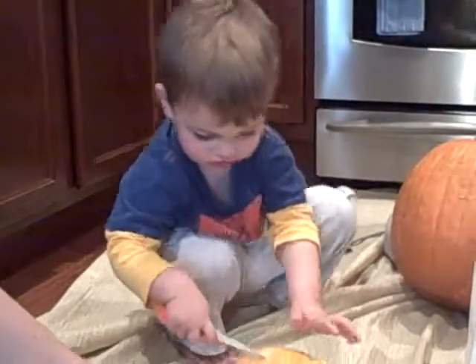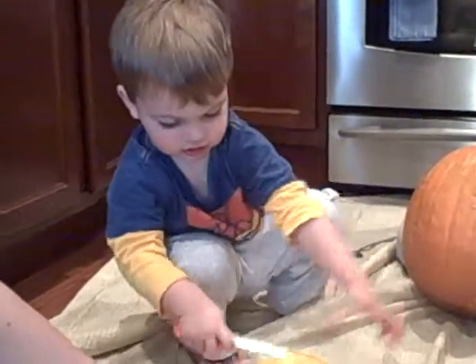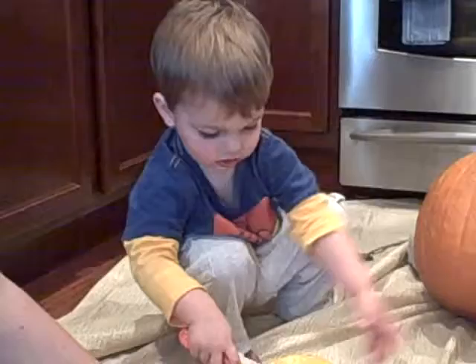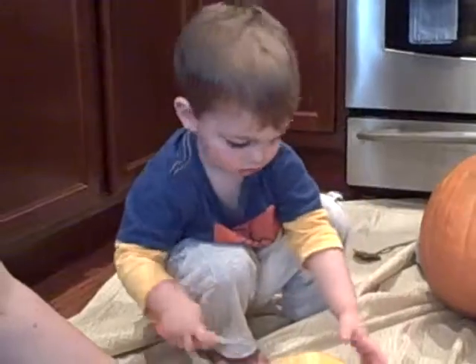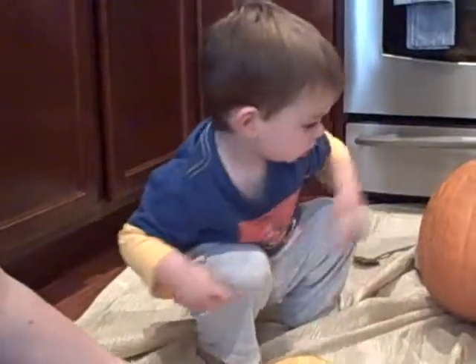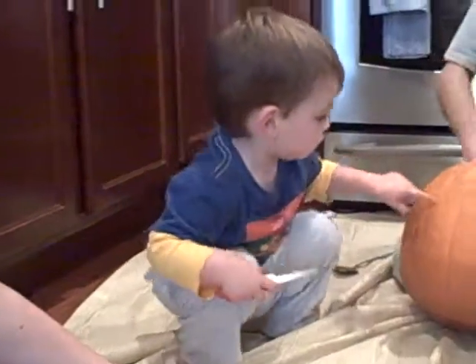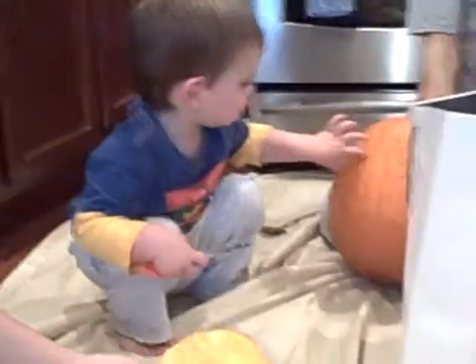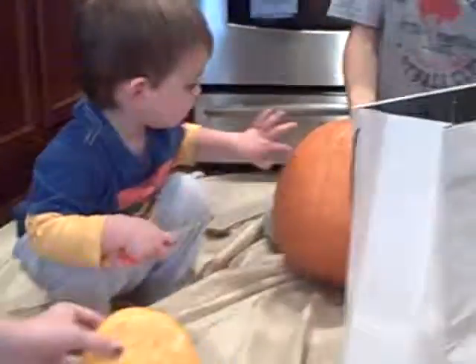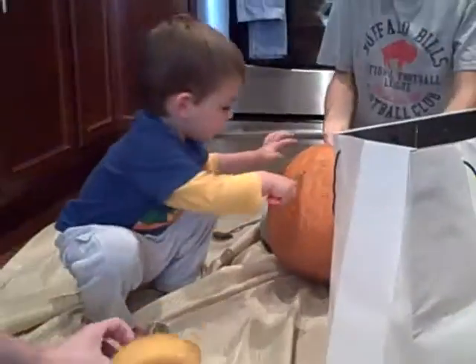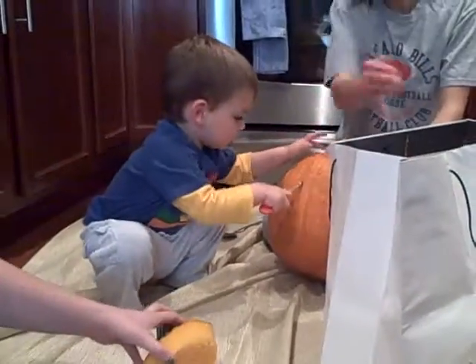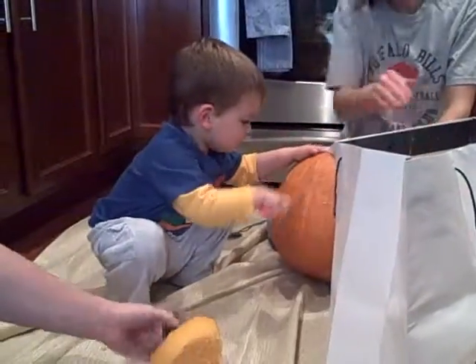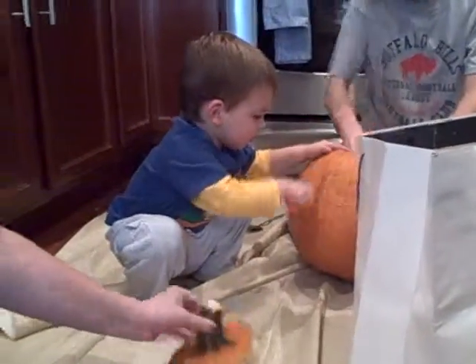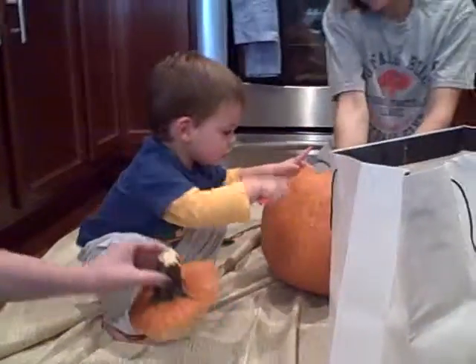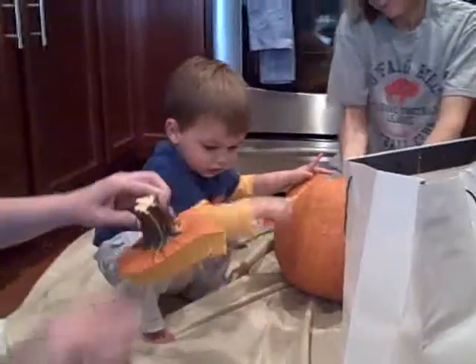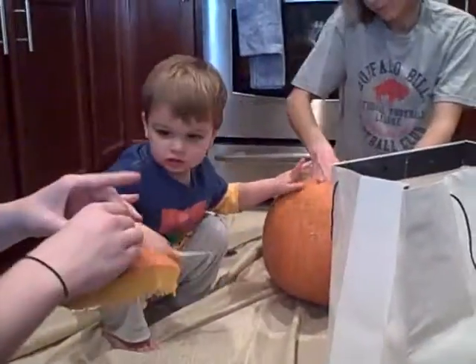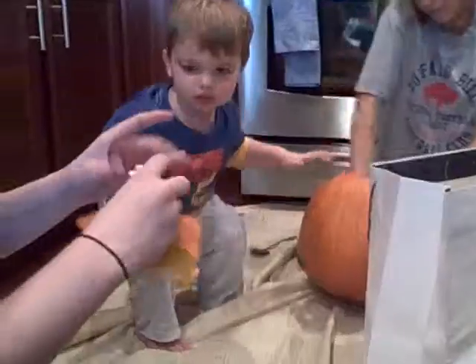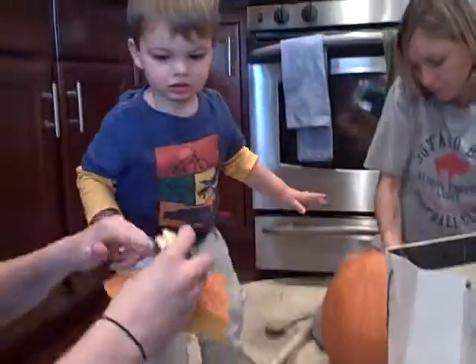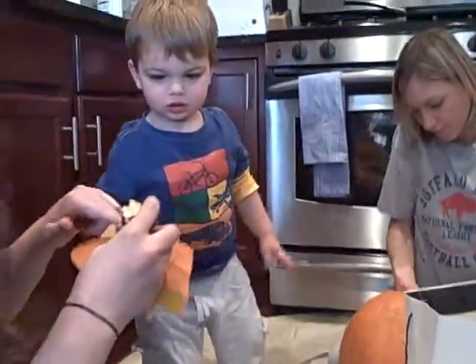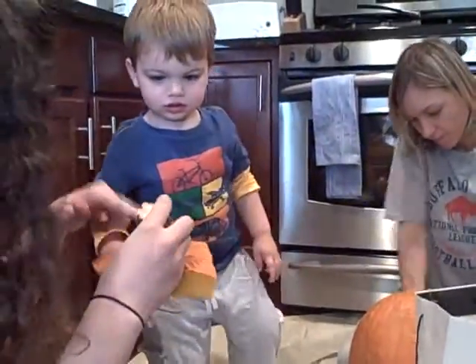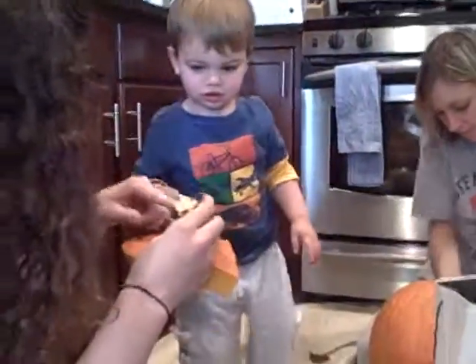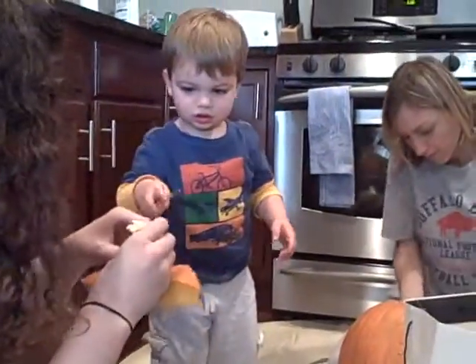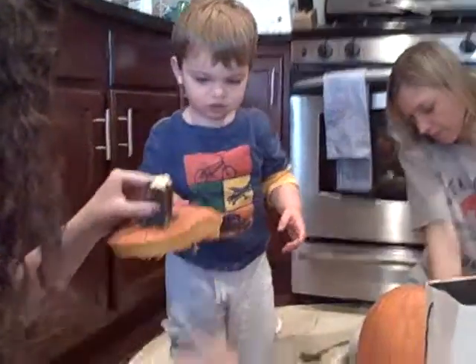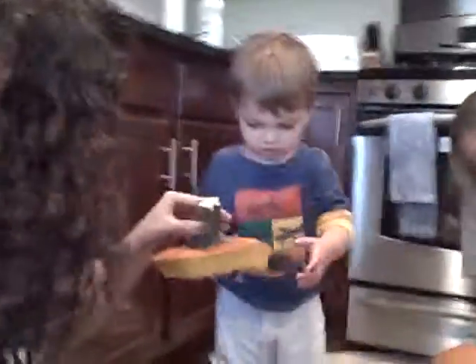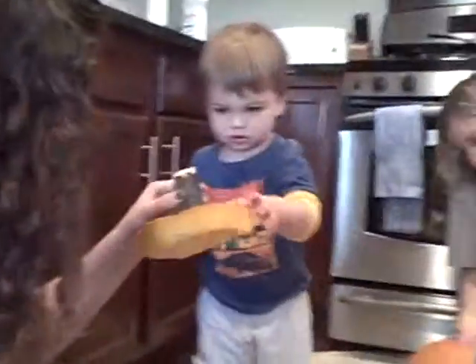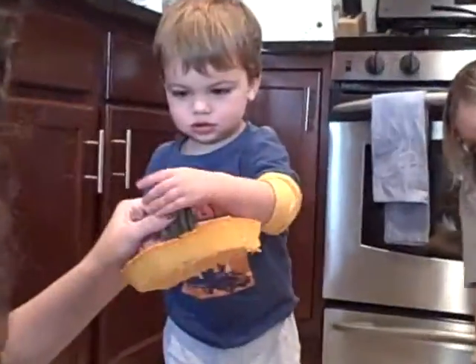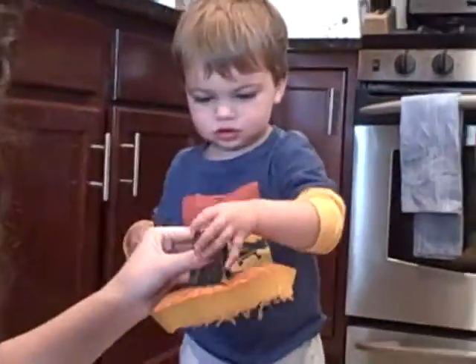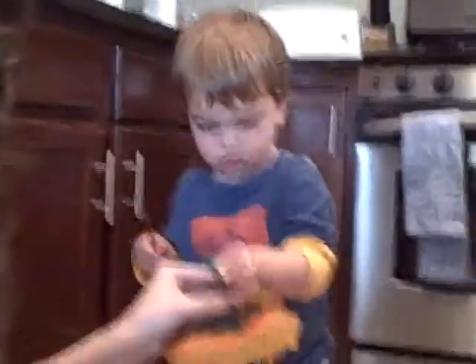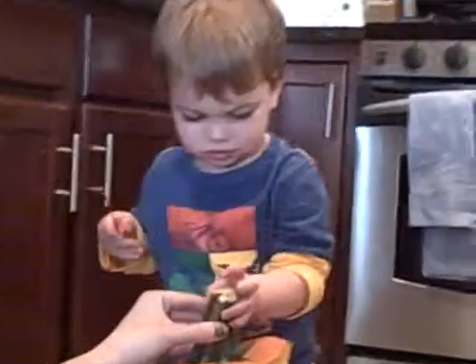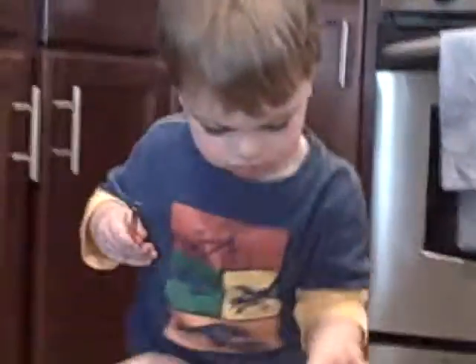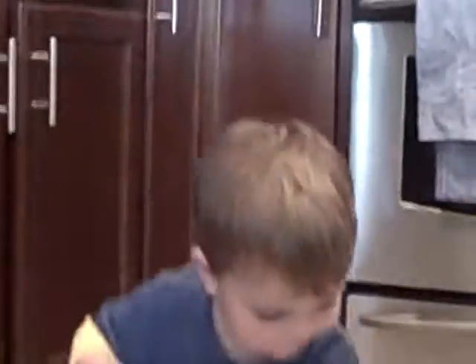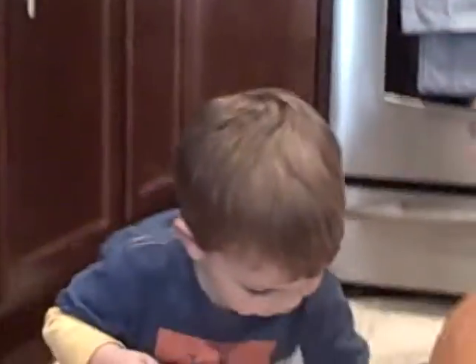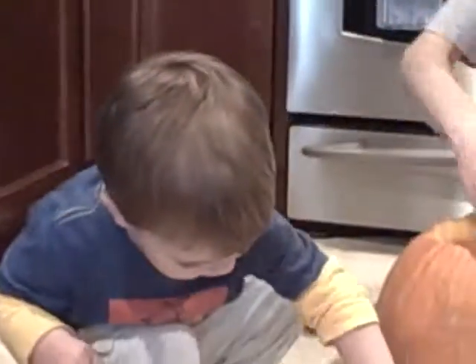Where's the big pumpkin? Oh yeah, right there. Good job. What's this? This is the stem, right? Yeah. Scratchy.